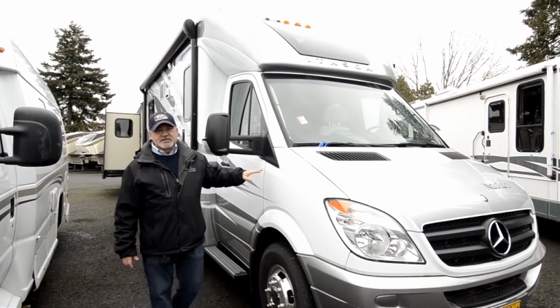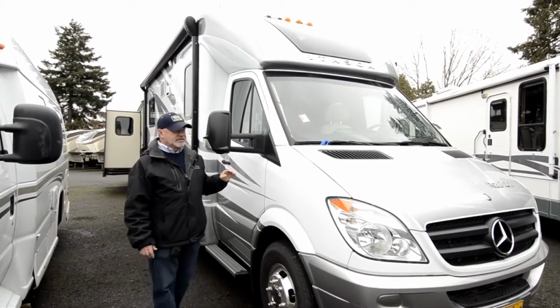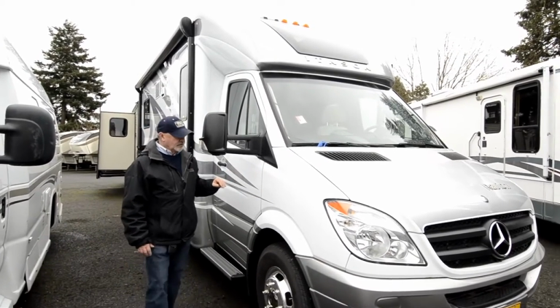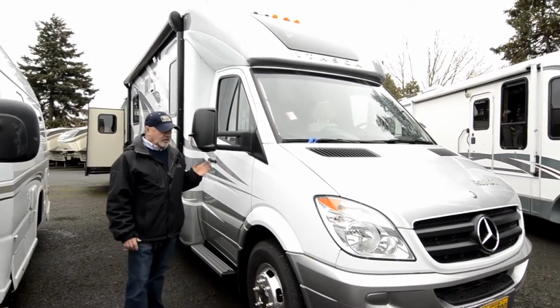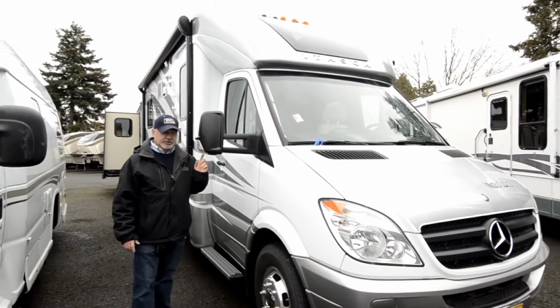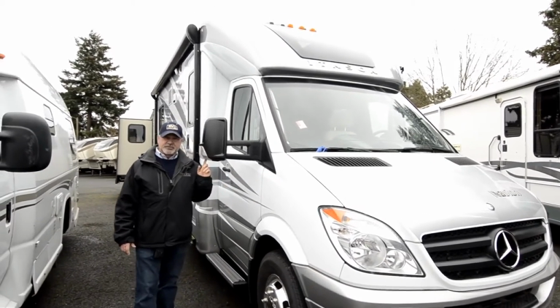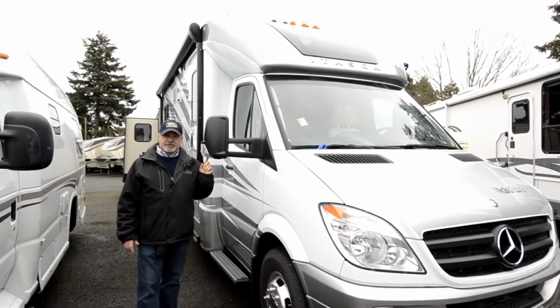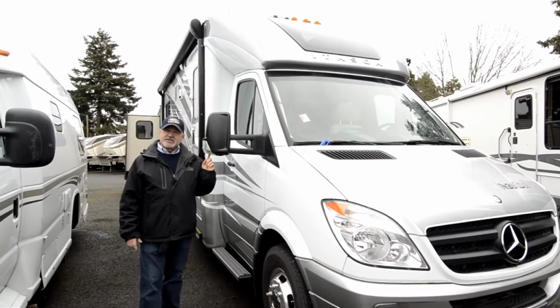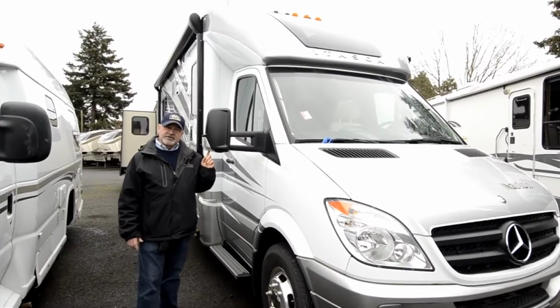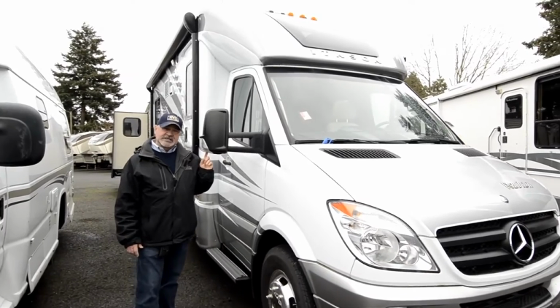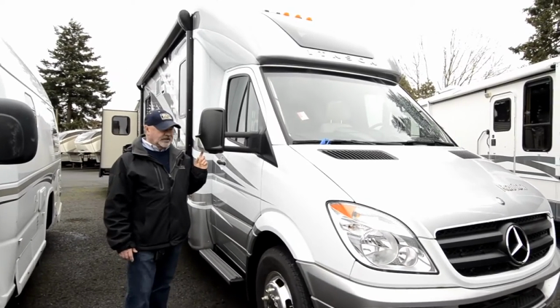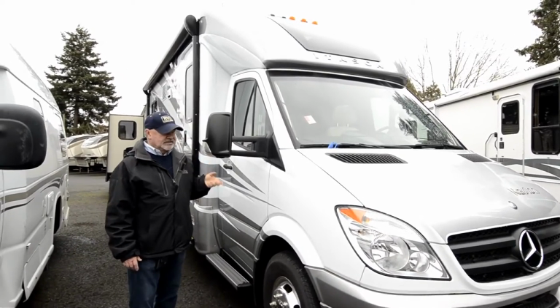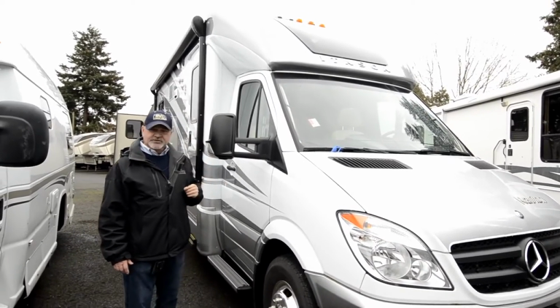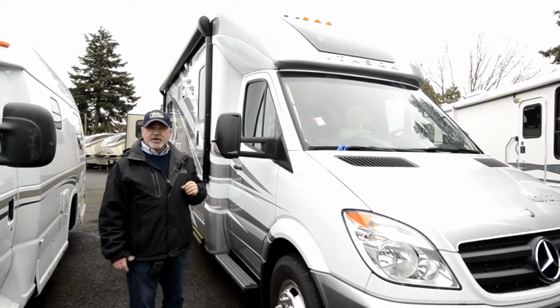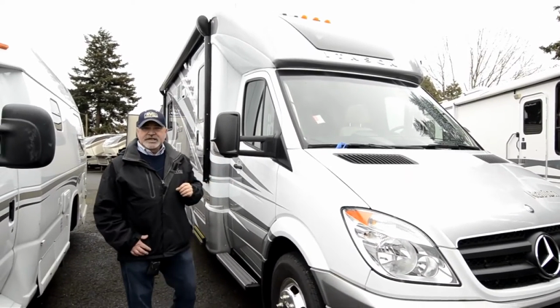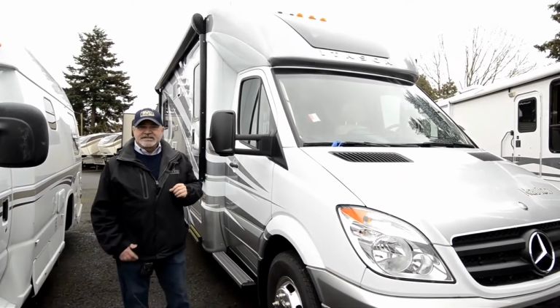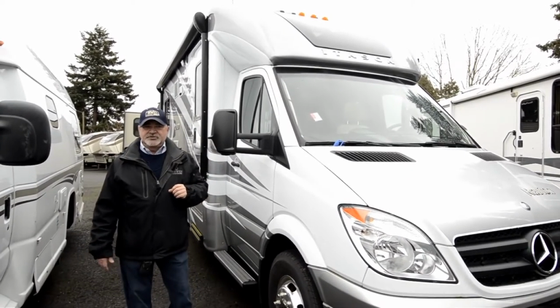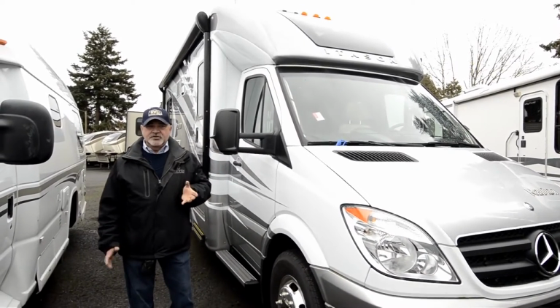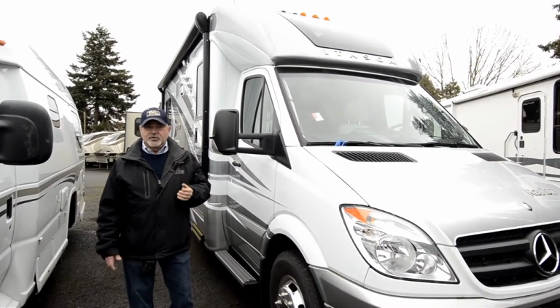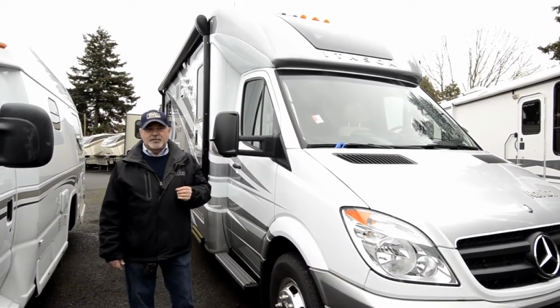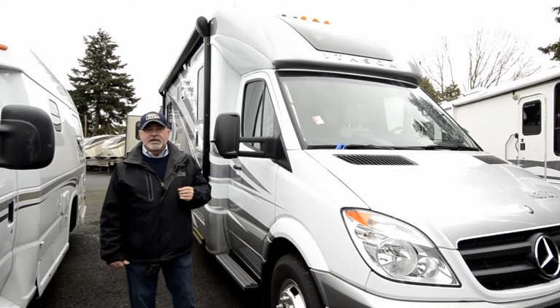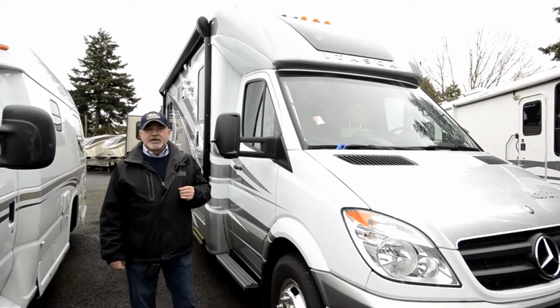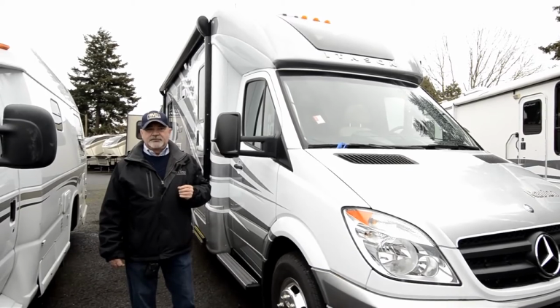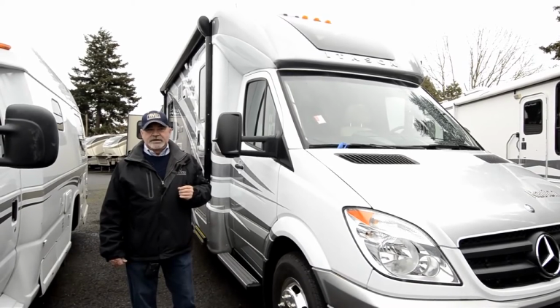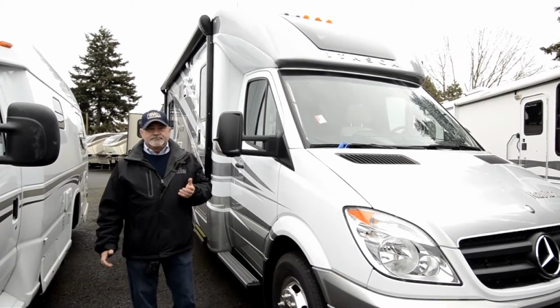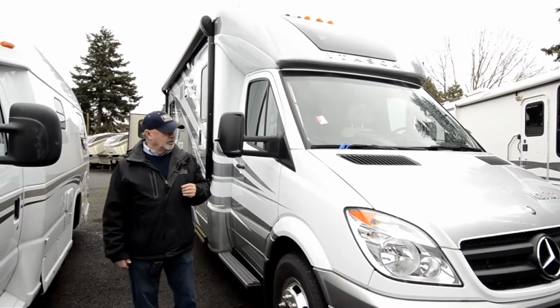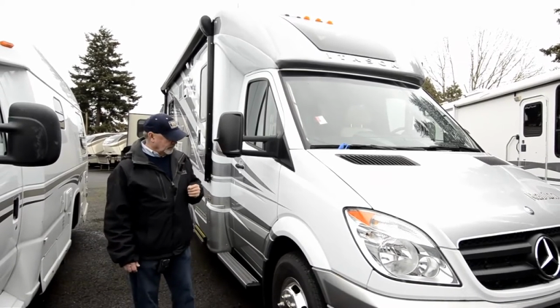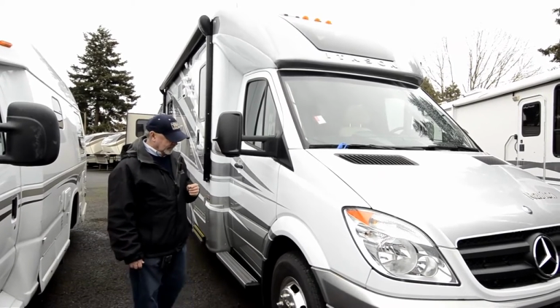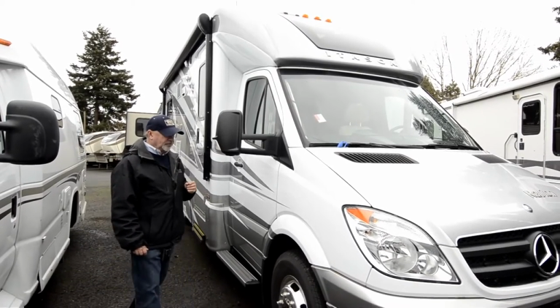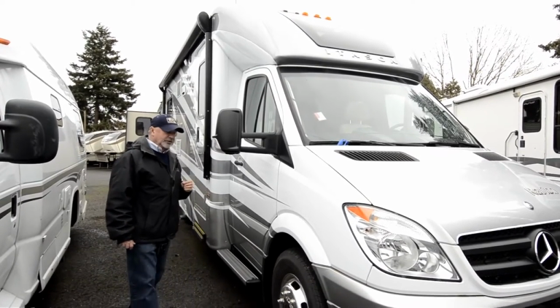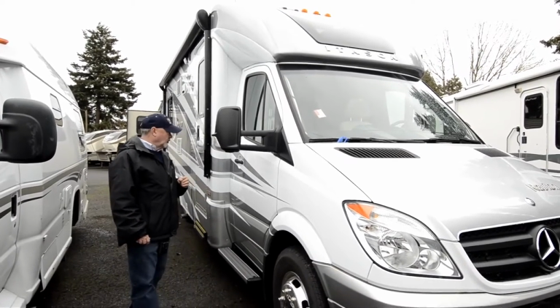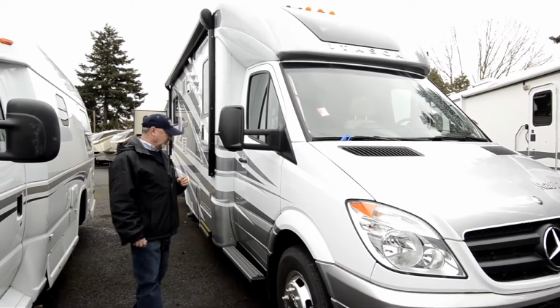This is built on a Mercedes Sprinter chassis, so it has a six-cylinder Mercedes diesel engine, good fuel economy. They're really built well, very popular motorhomes actually.